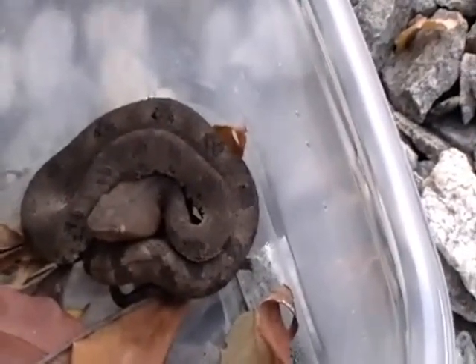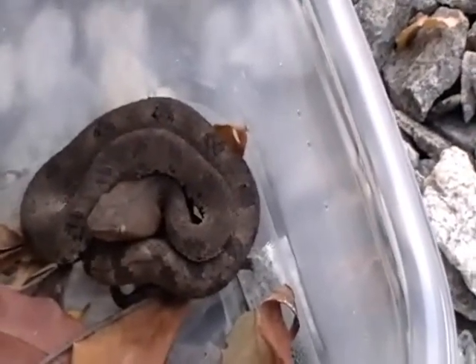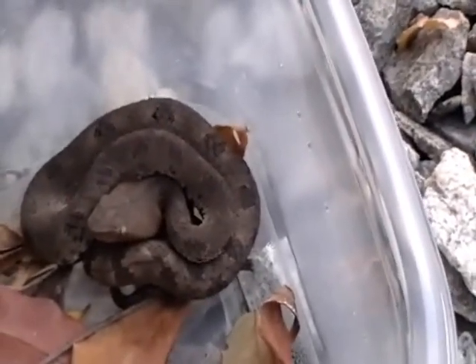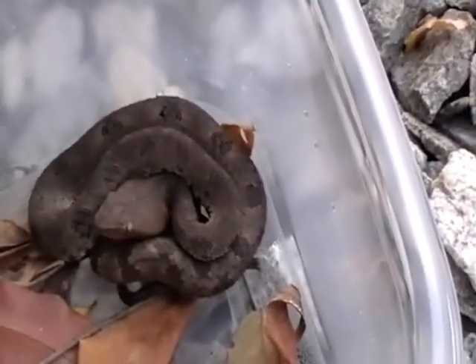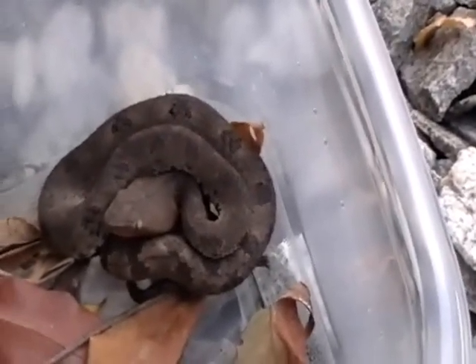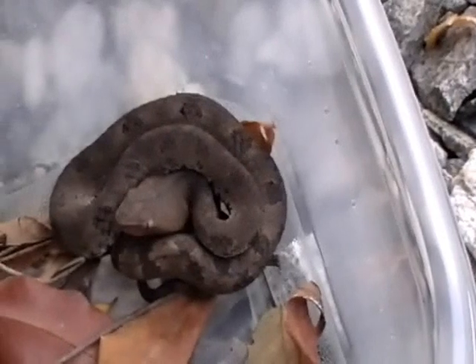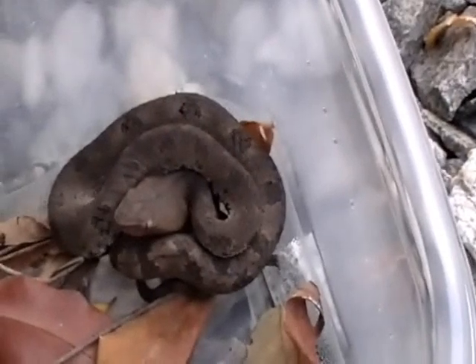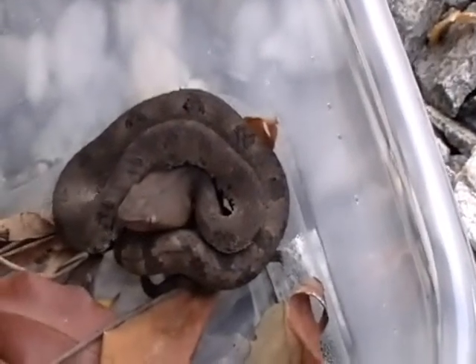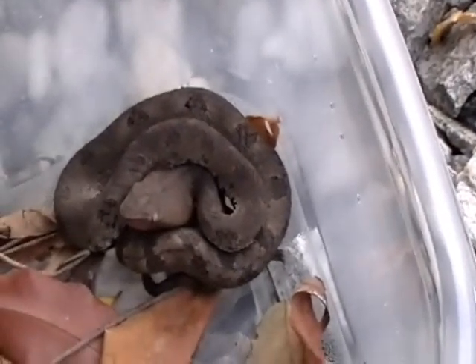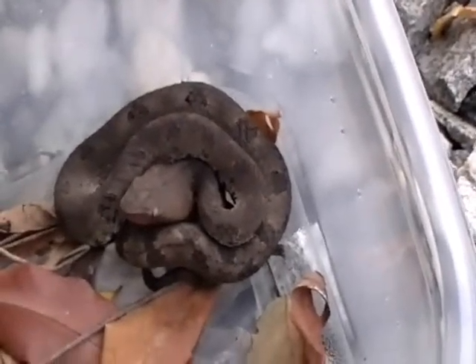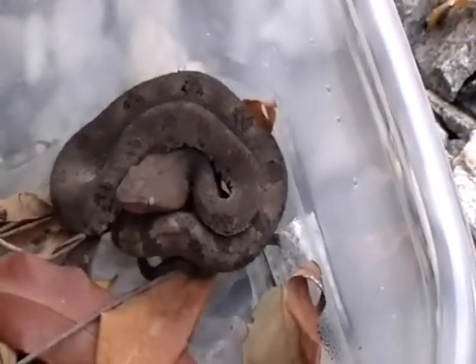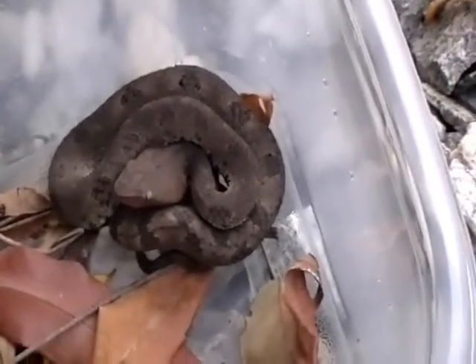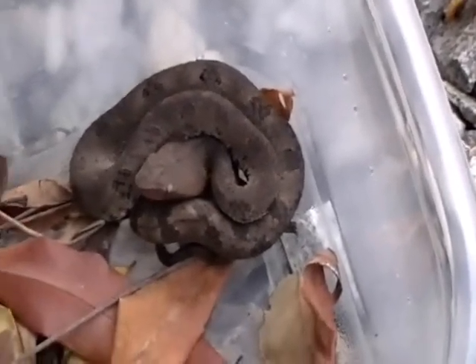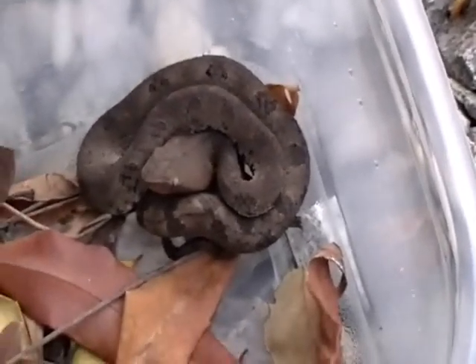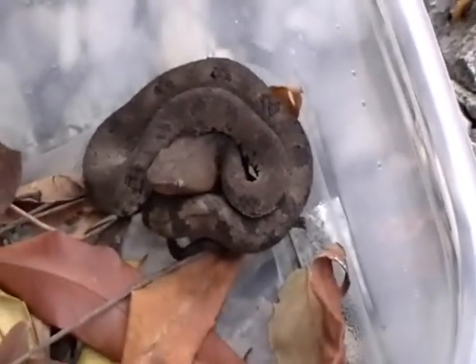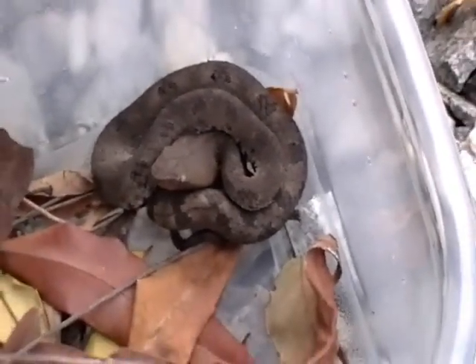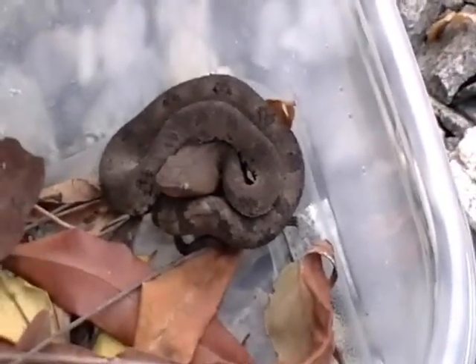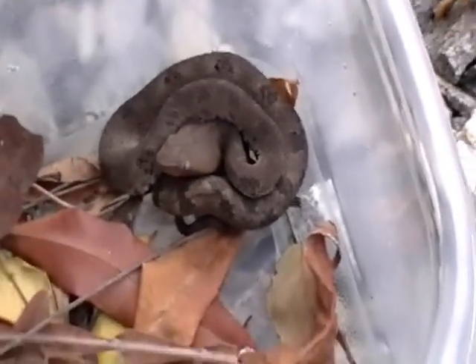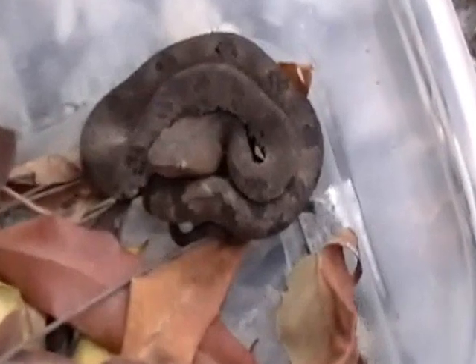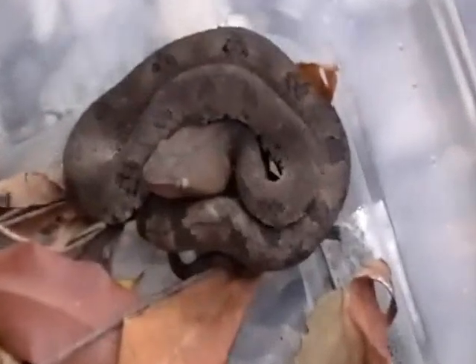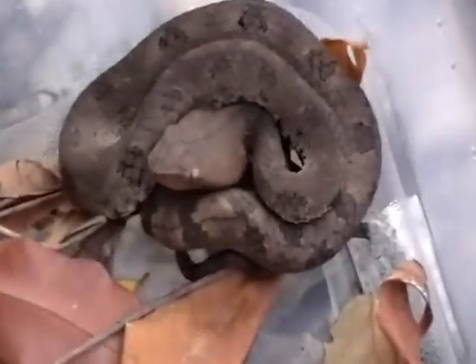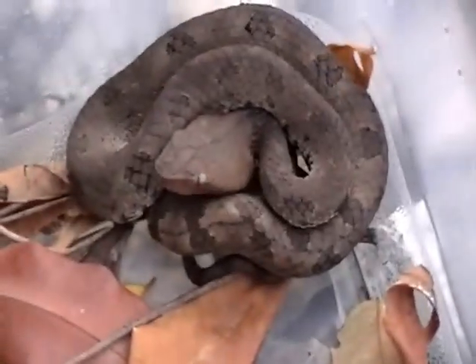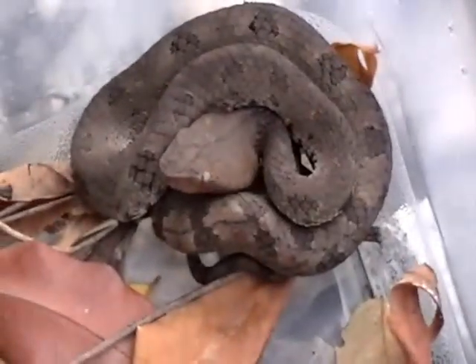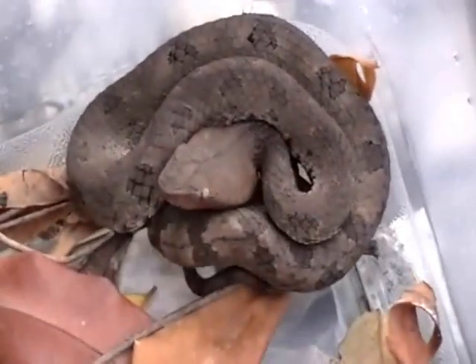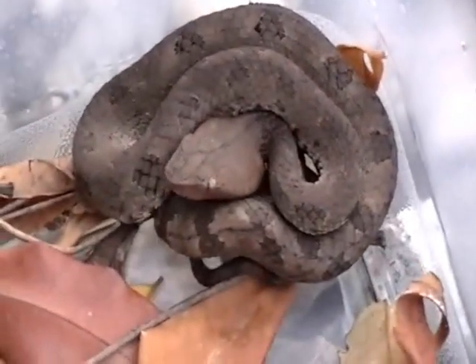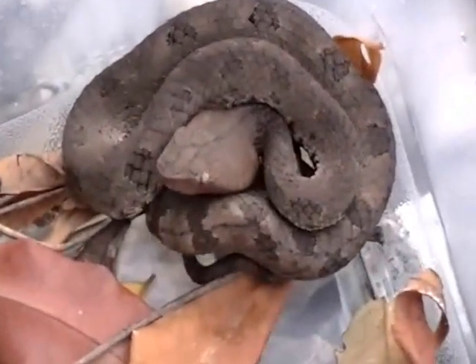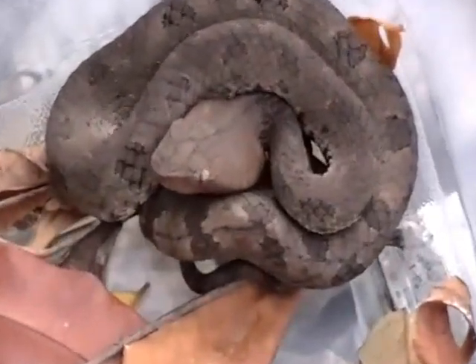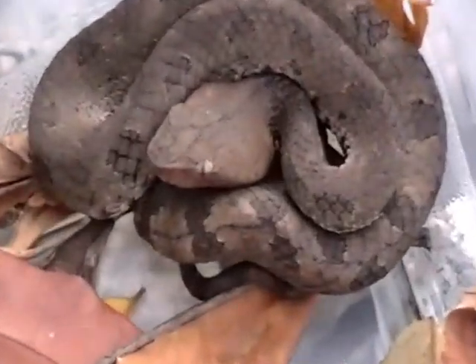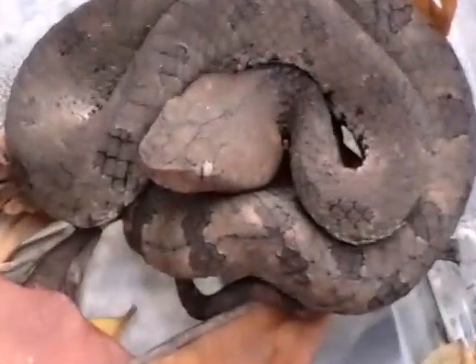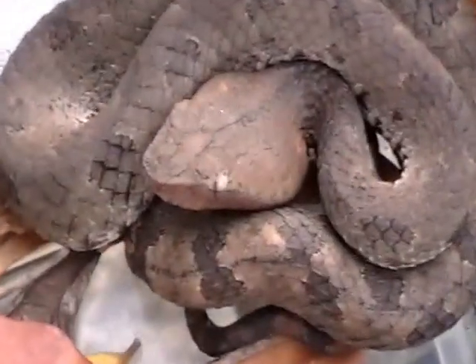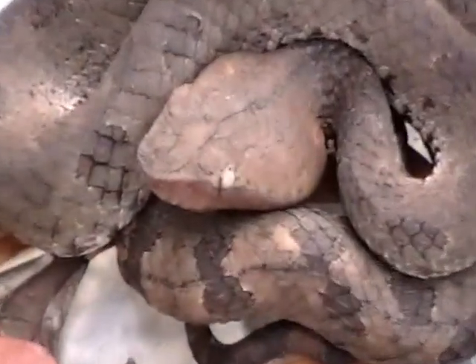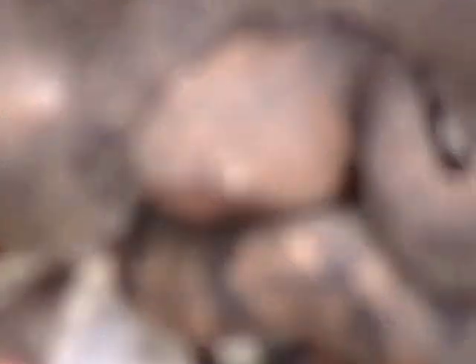People don't wear shoes around here, and as they walk through the leaf litter they get bitten. It reminds me of the Ridge Nose Rattlesnake from Arizona — as you can see, it has the same ridge on its nose.